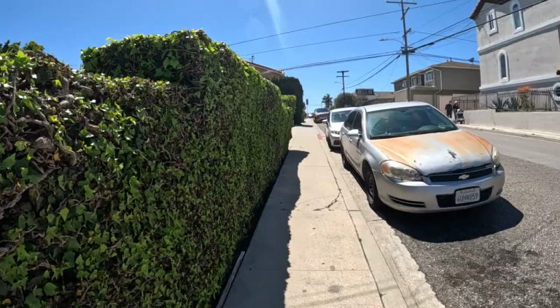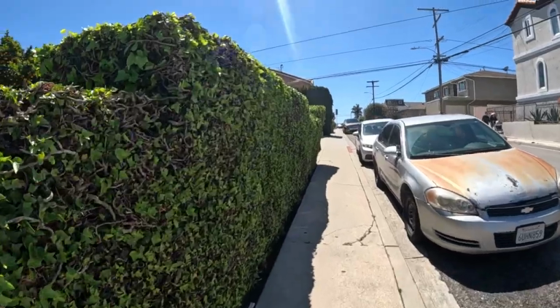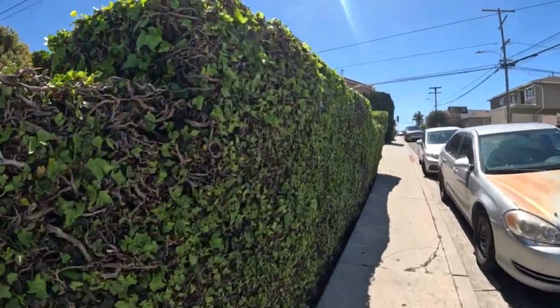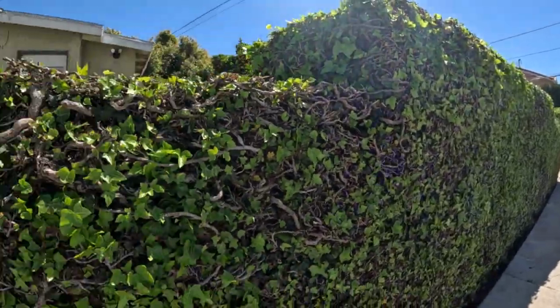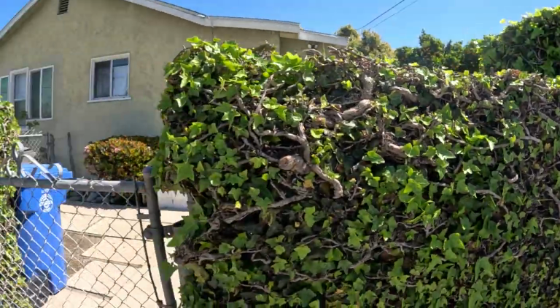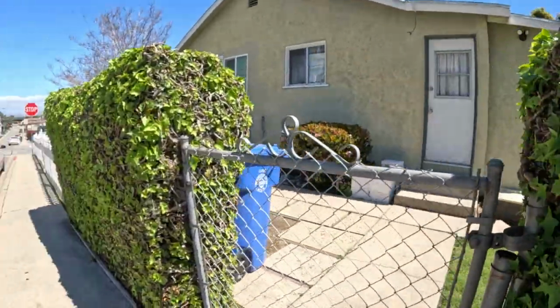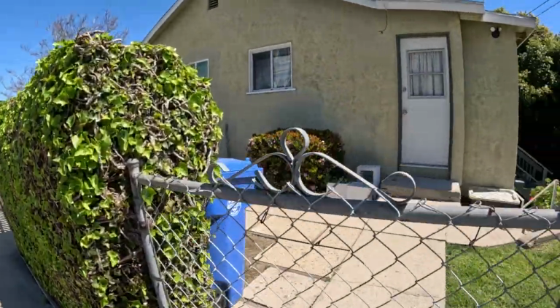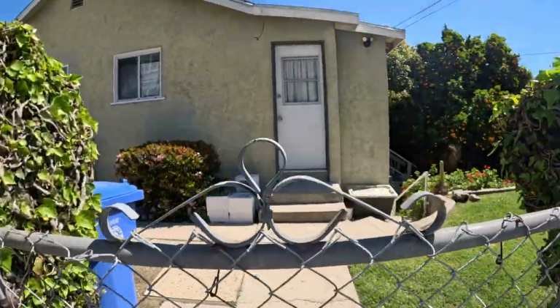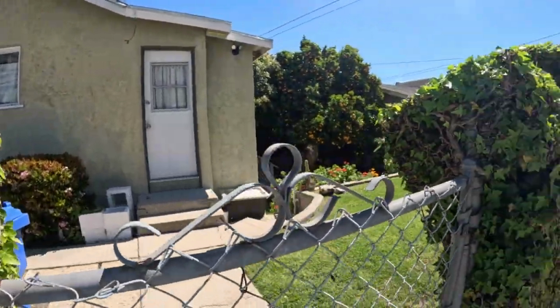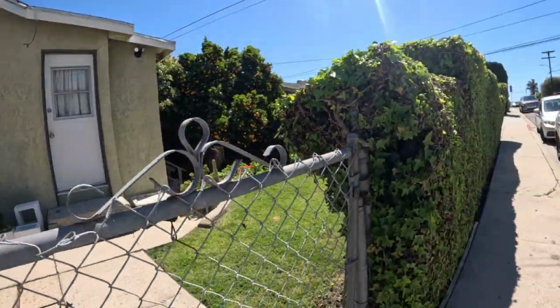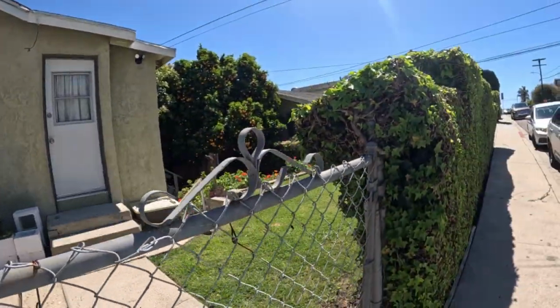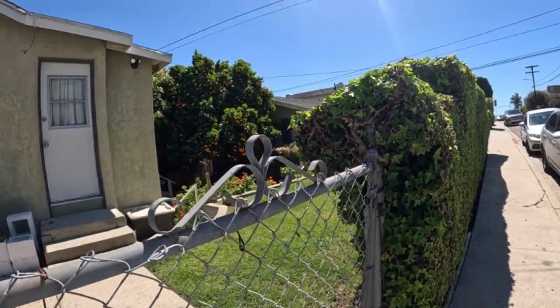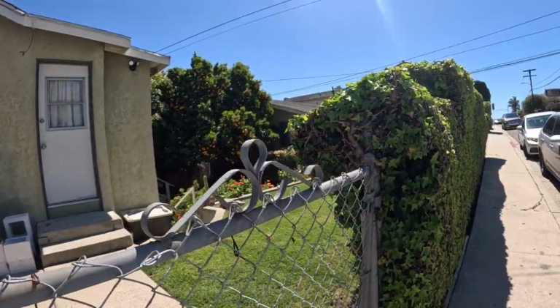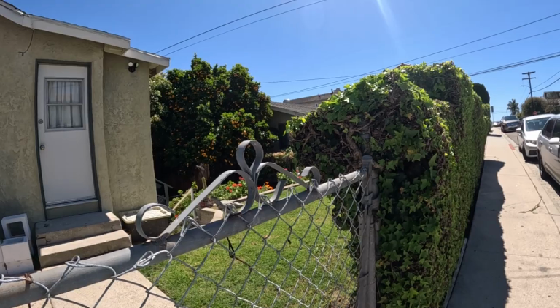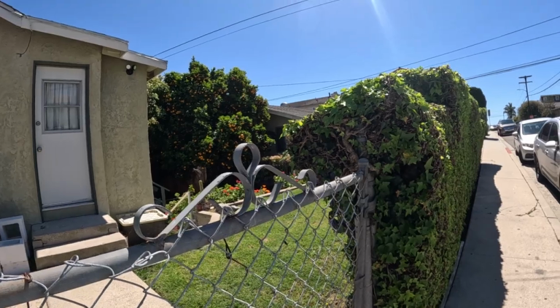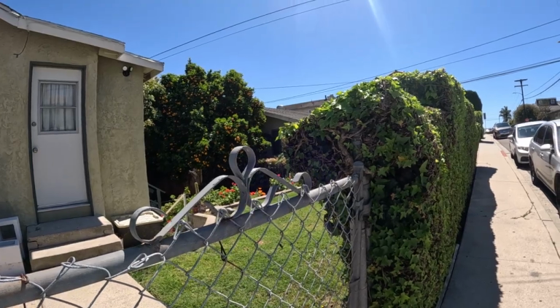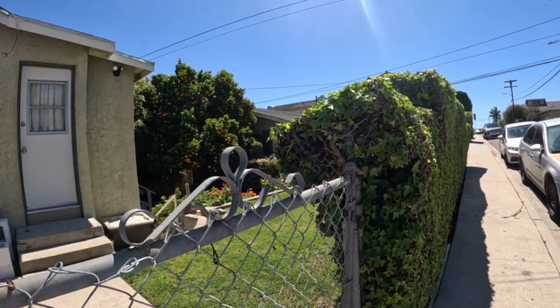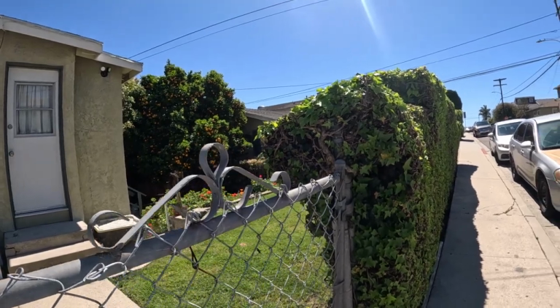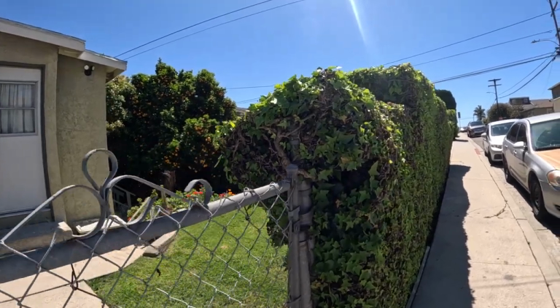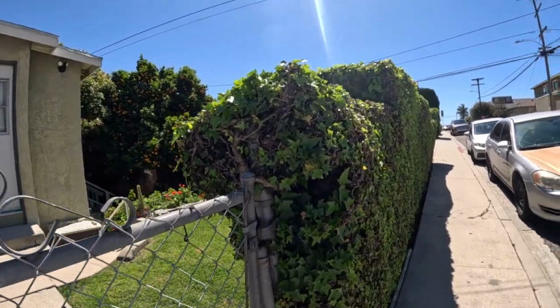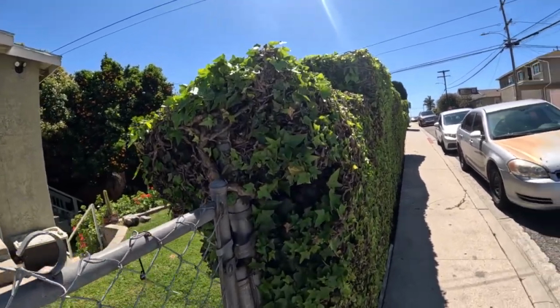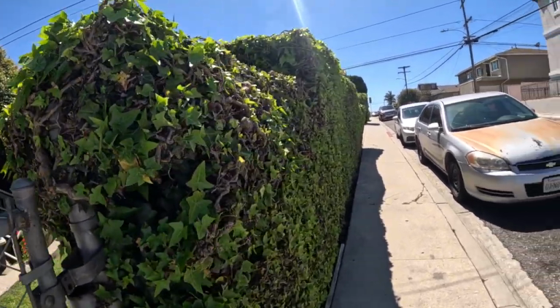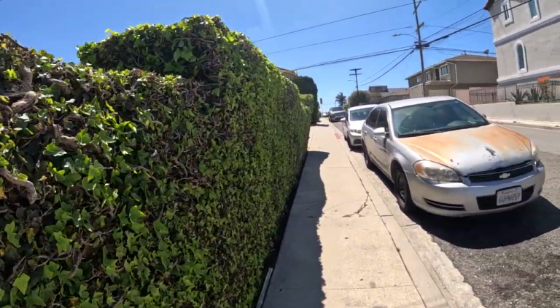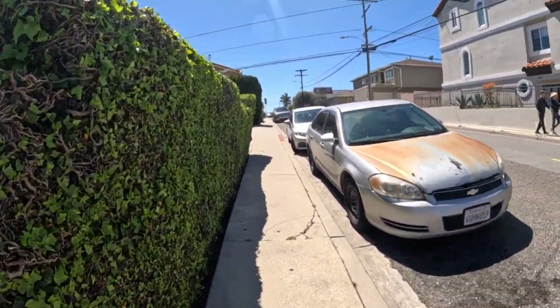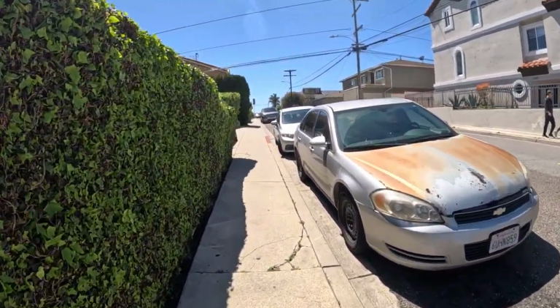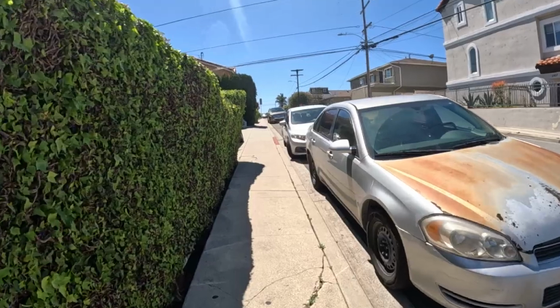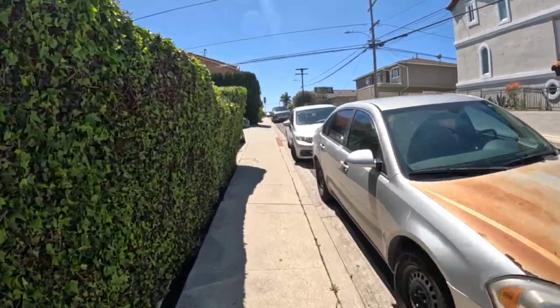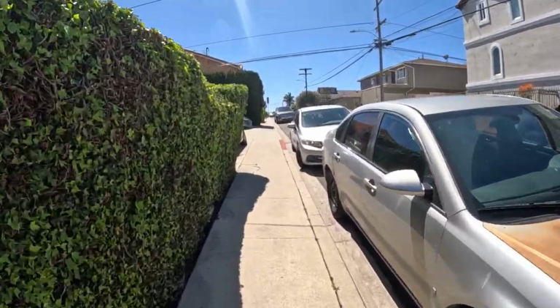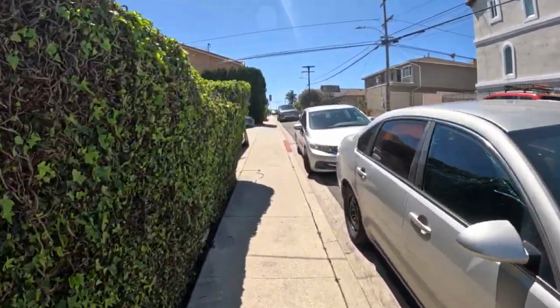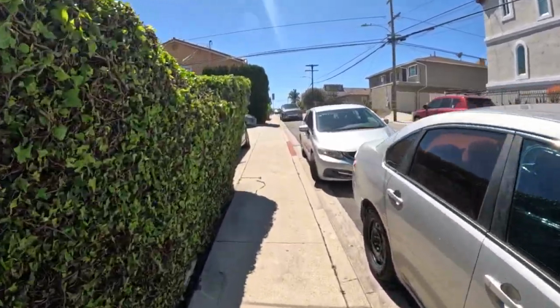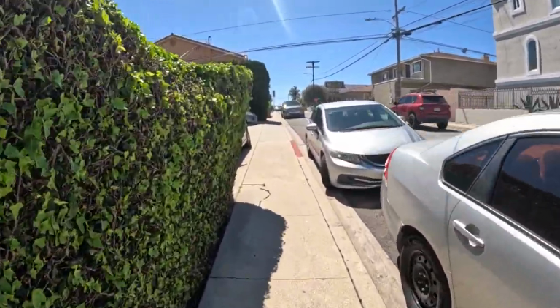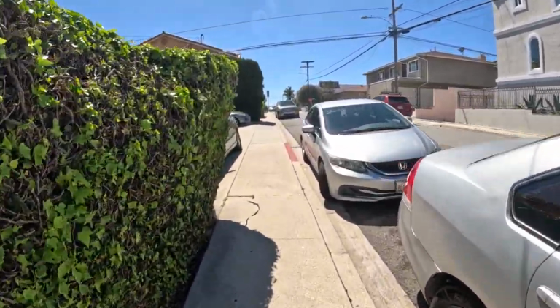Well, there's a tree that's full of oranges — look at all the oranges on that tree, man! You see more lemon trees than orange trees, but we'll see some orange trees.